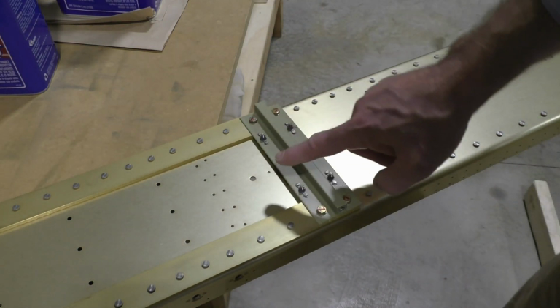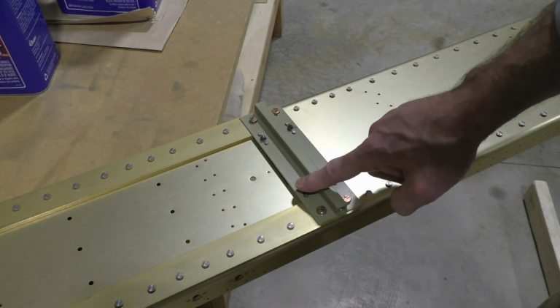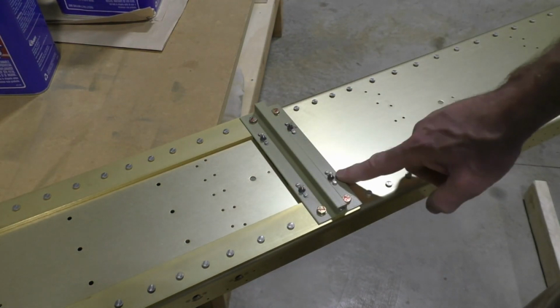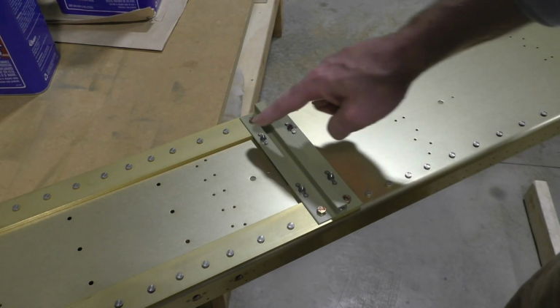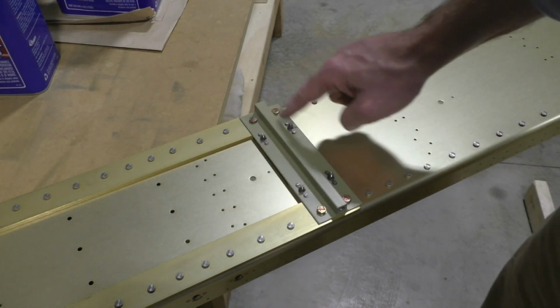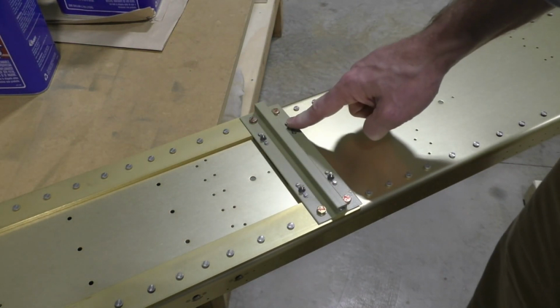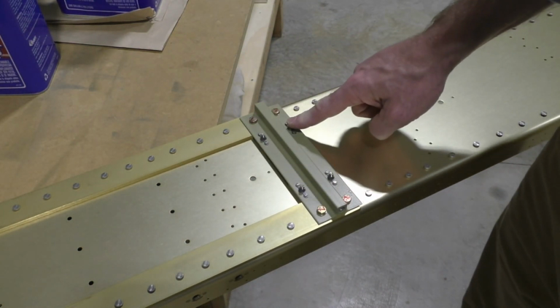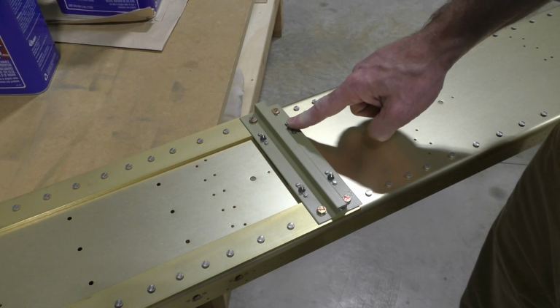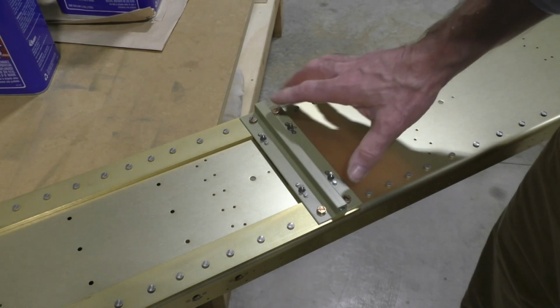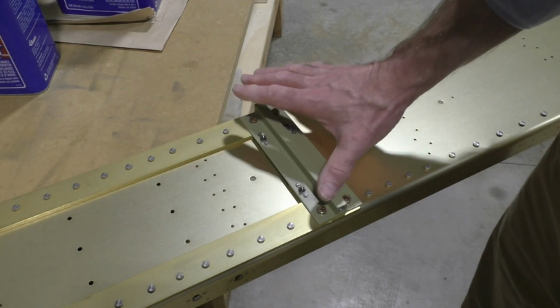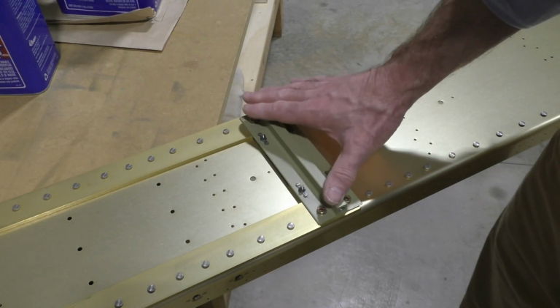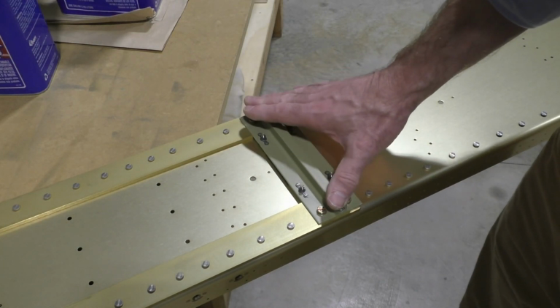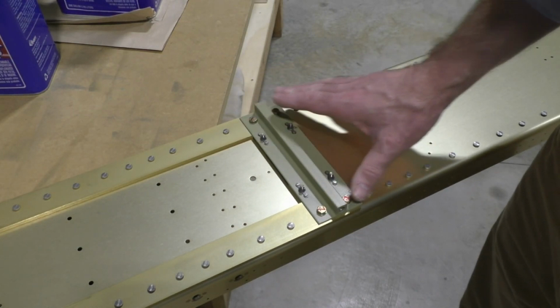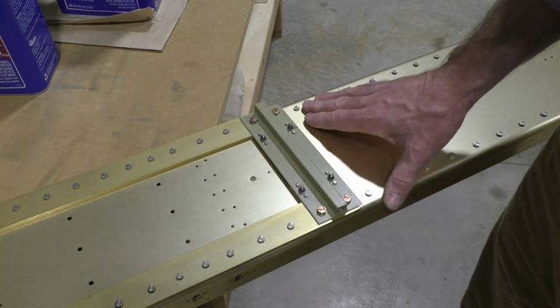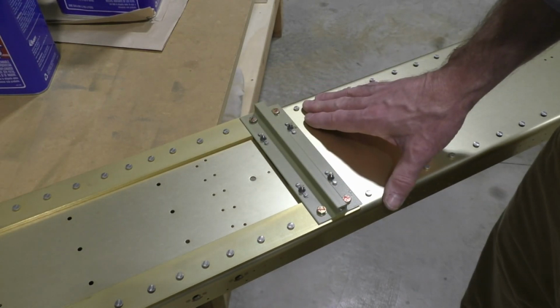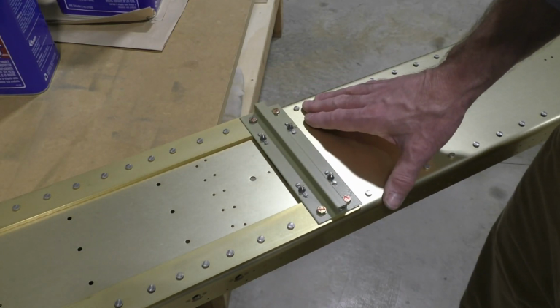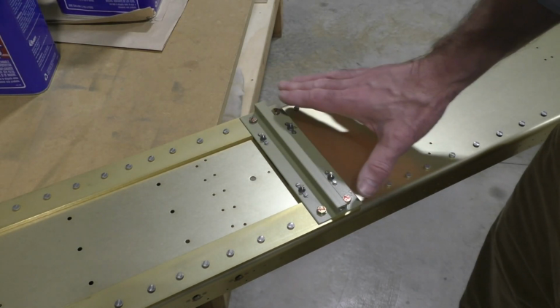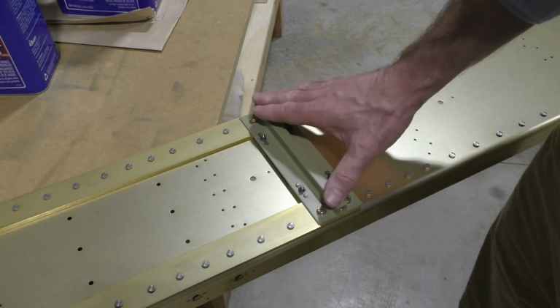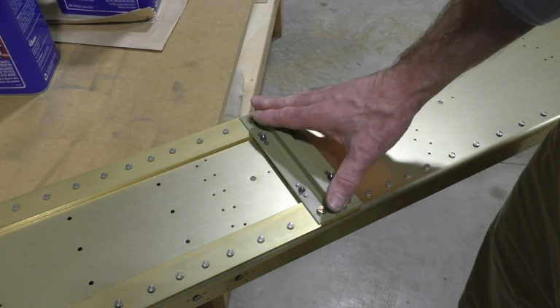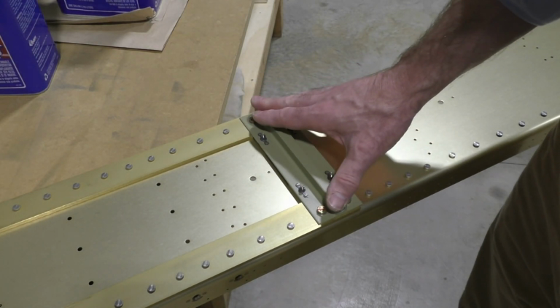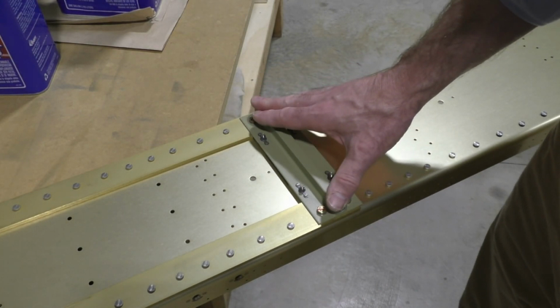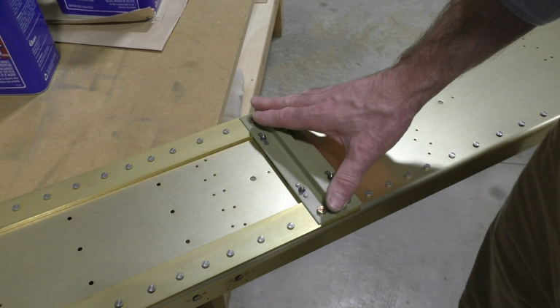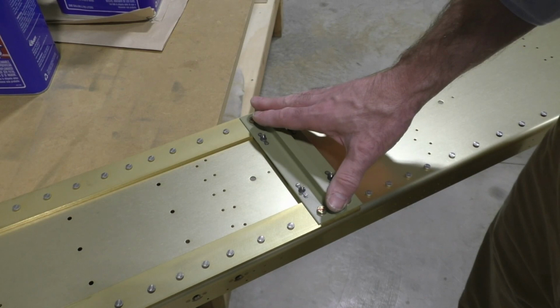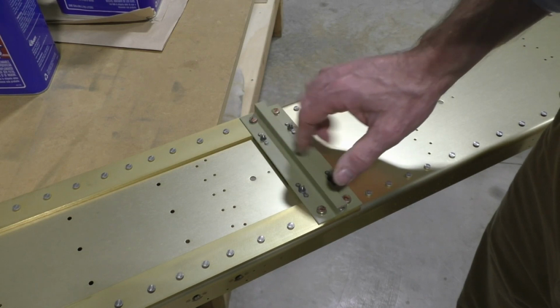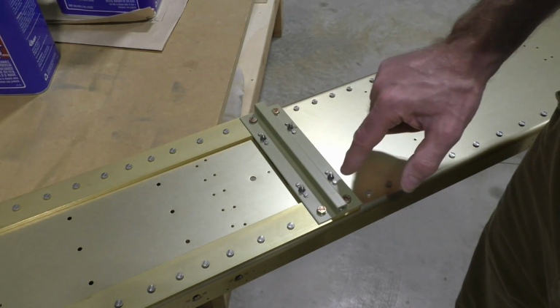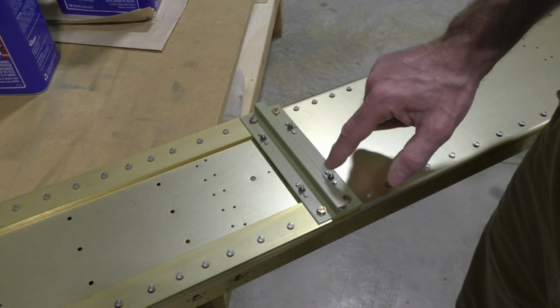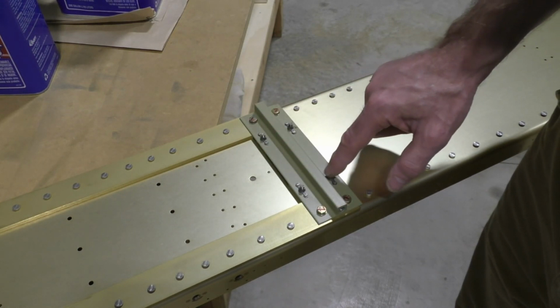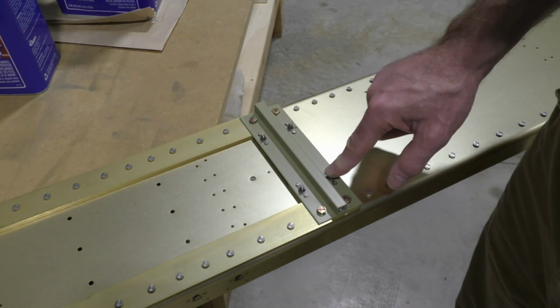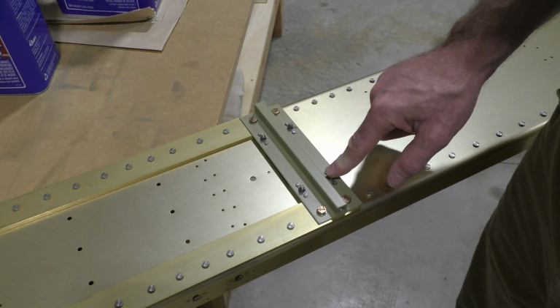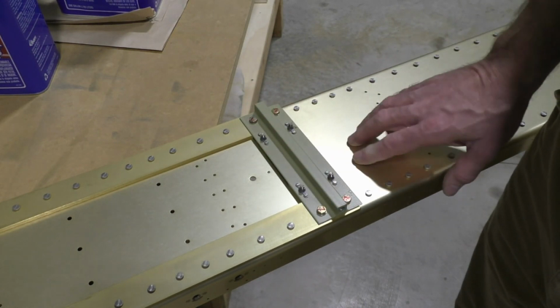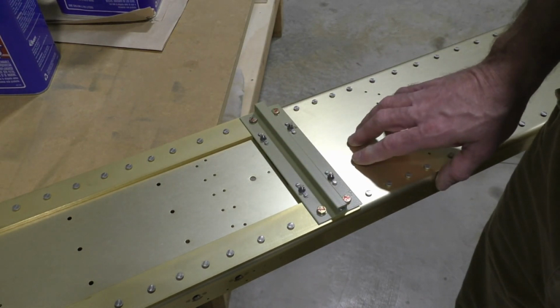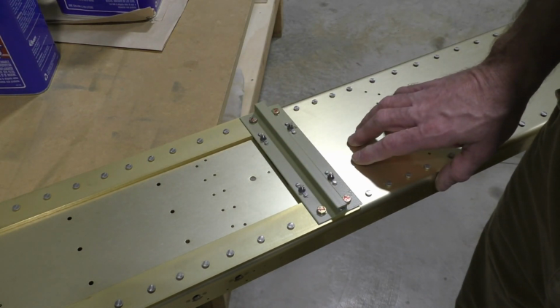There are nut plates so that the bell crank can be removed without removing the entire assembly. The entire assembly can also be removed if necessary, especially if the nut plates have to be changed out.